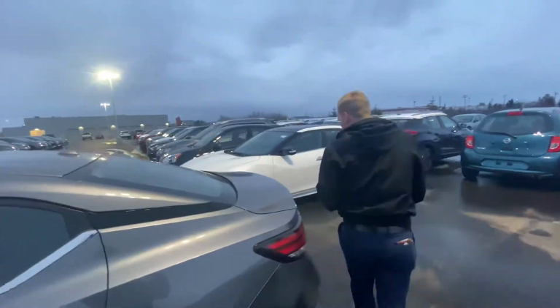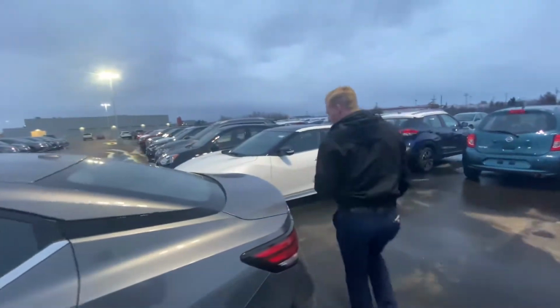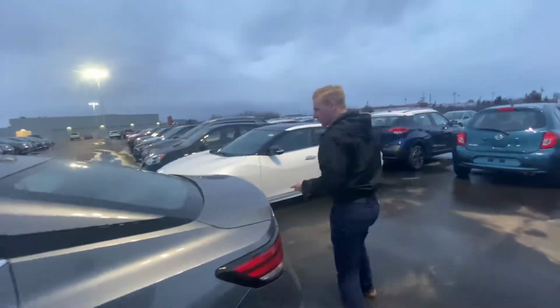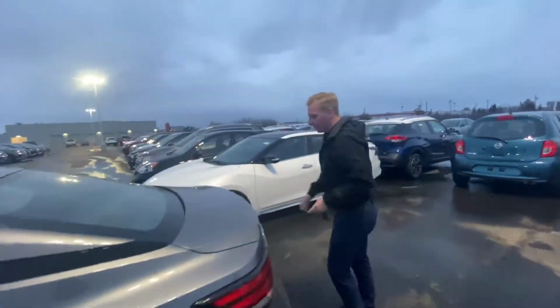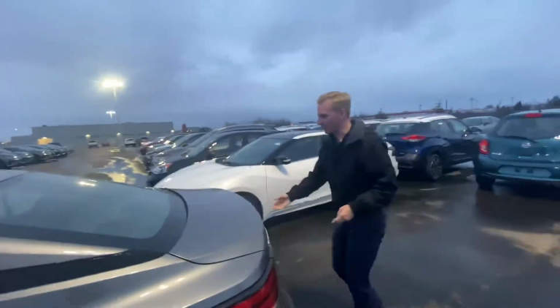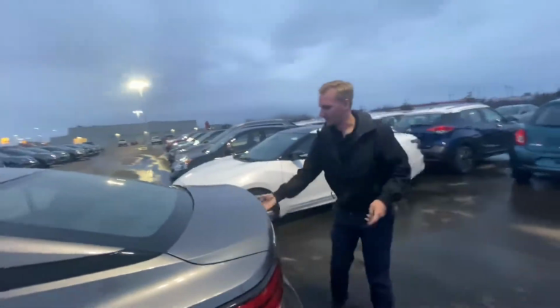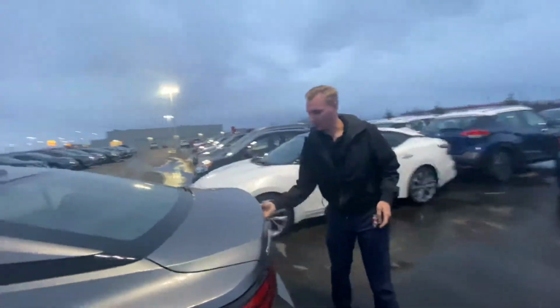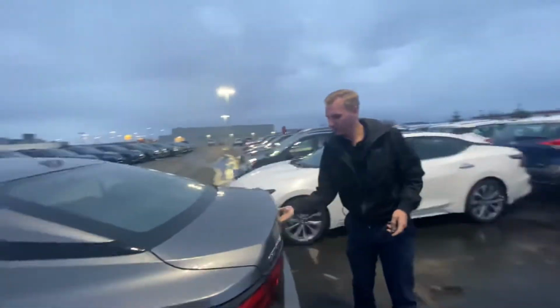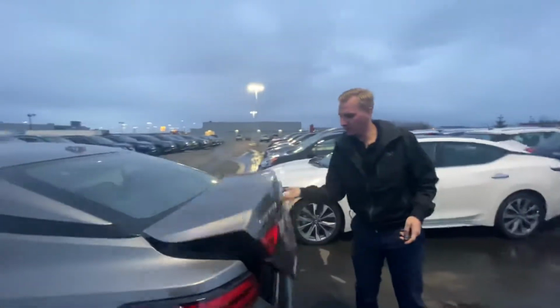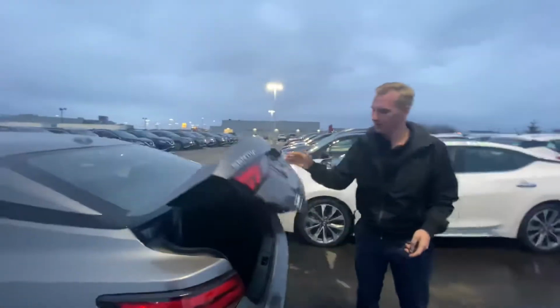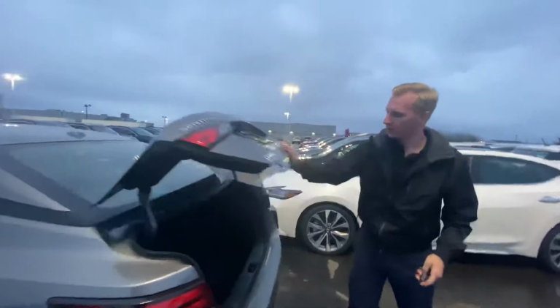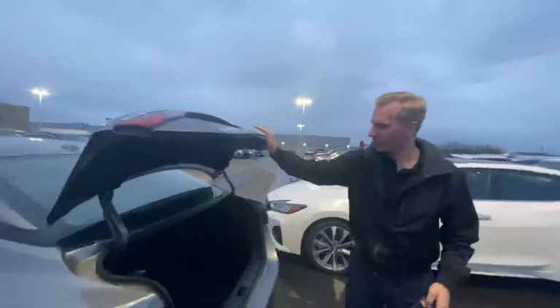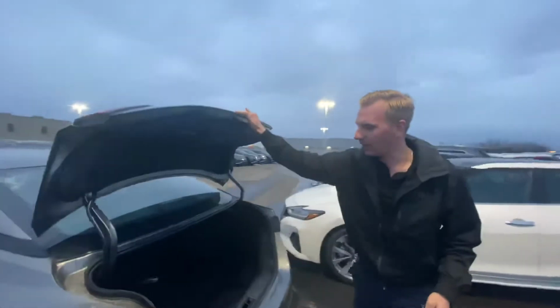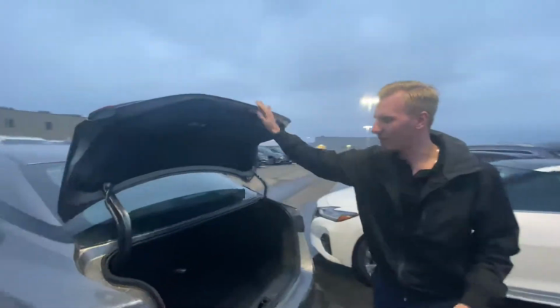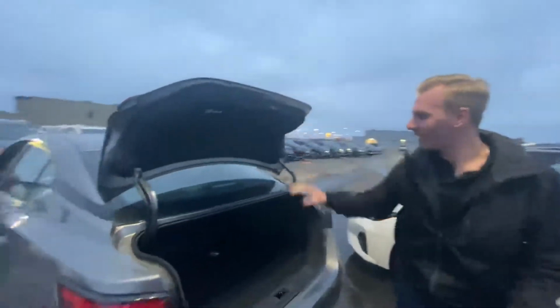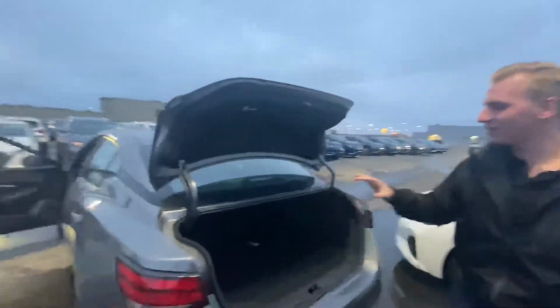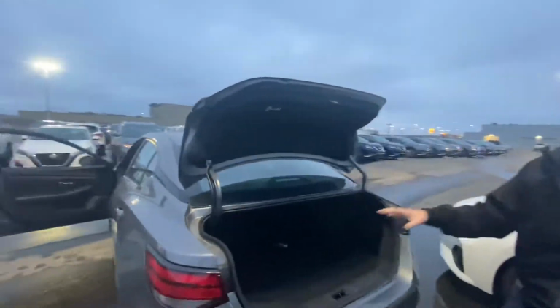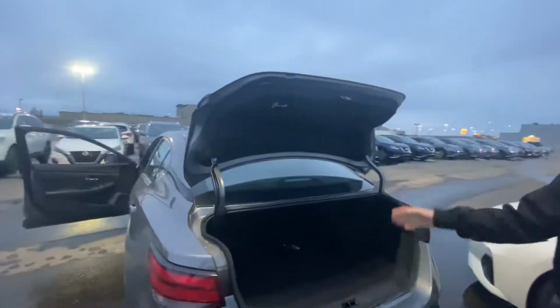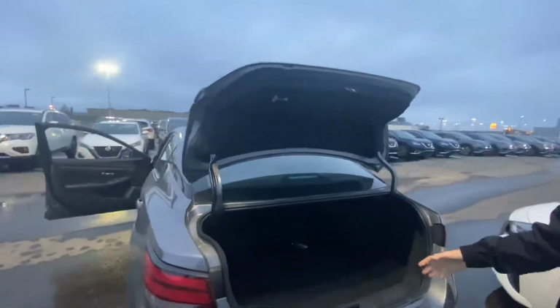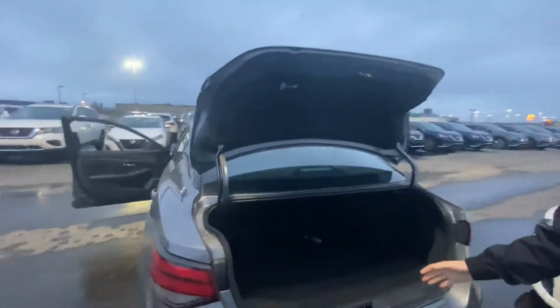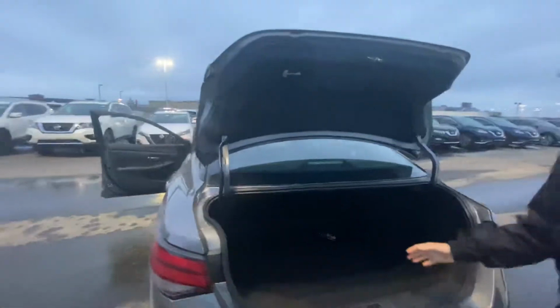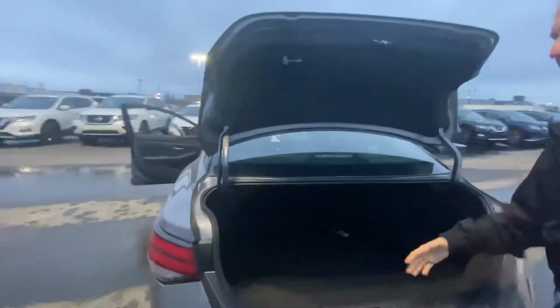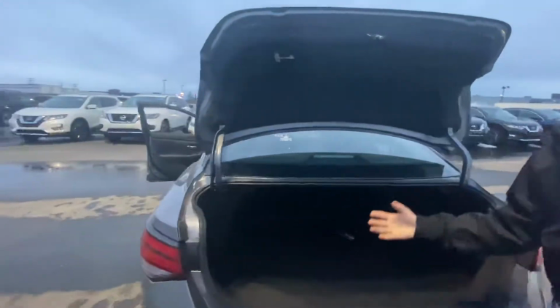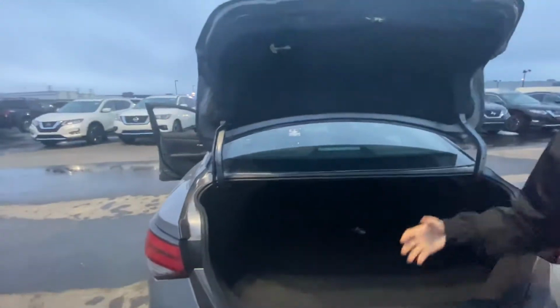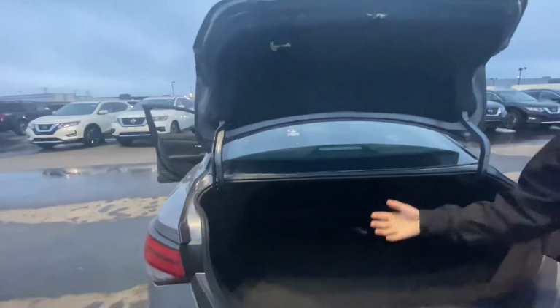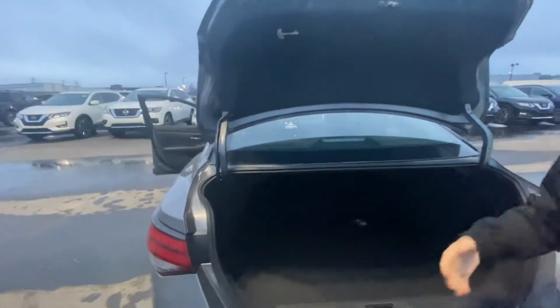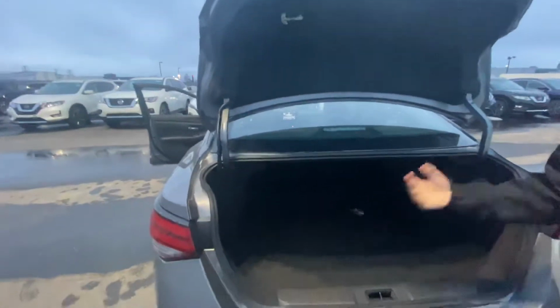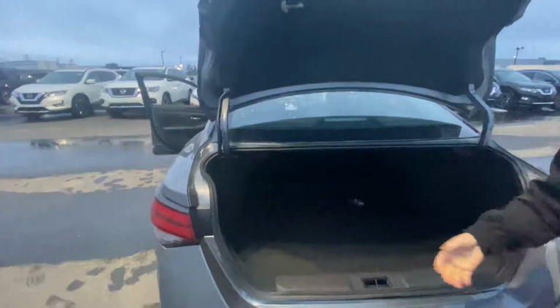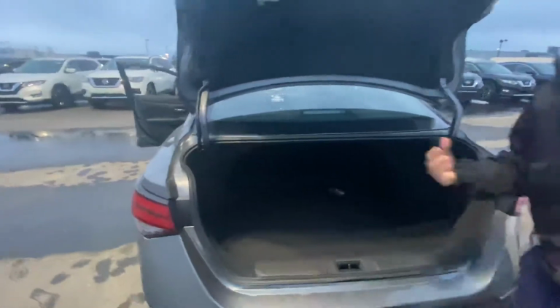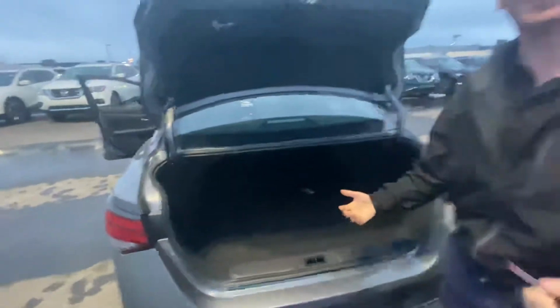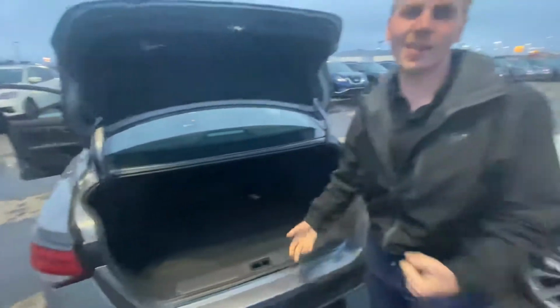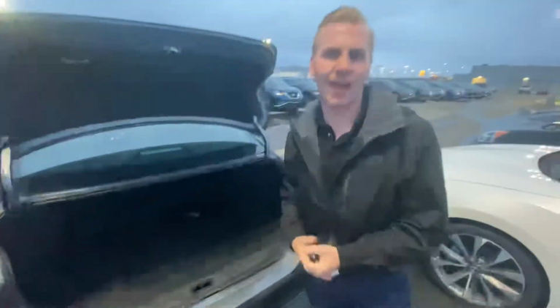Then onto the very back of this one. You will see you have a nice, deep cargo area for any kind of bags, groceries, luggage, anything like that.